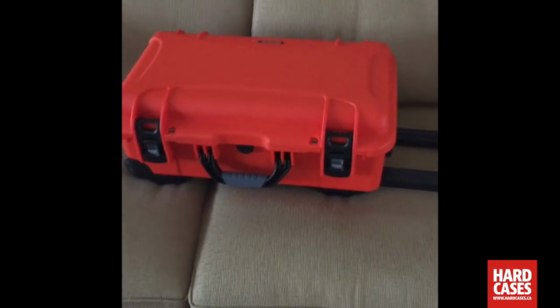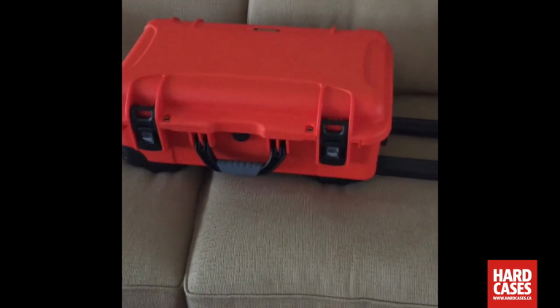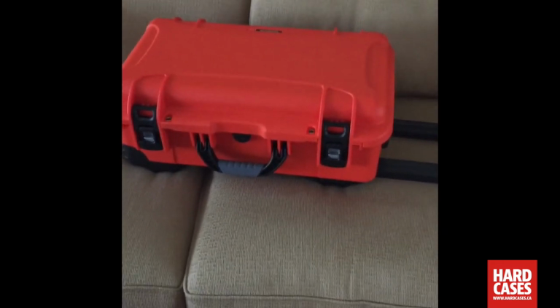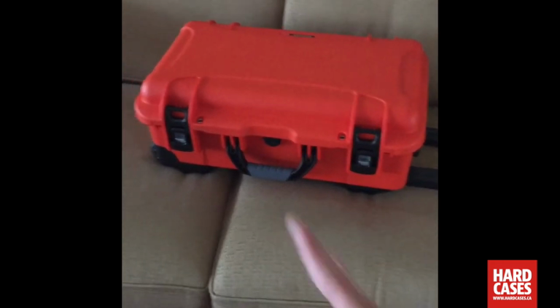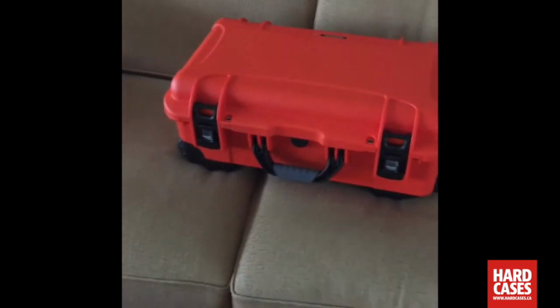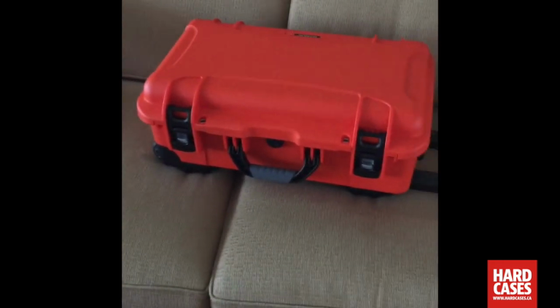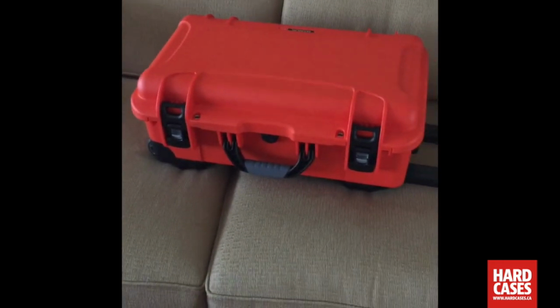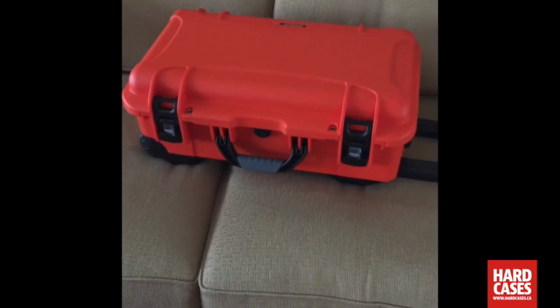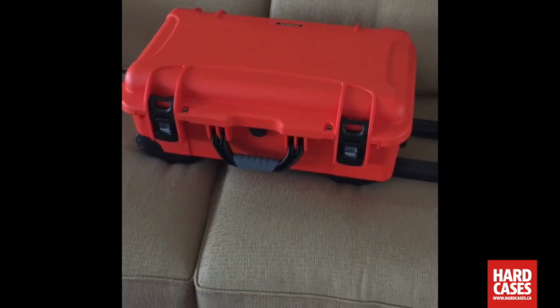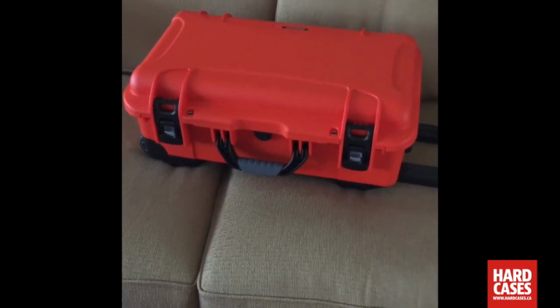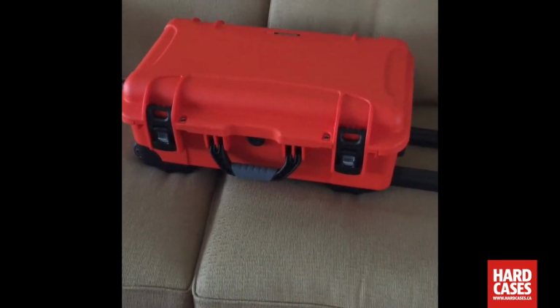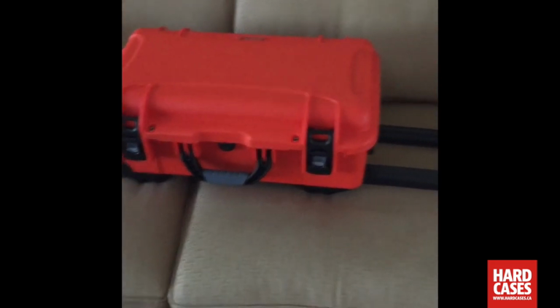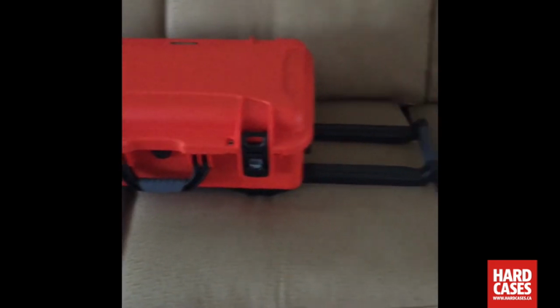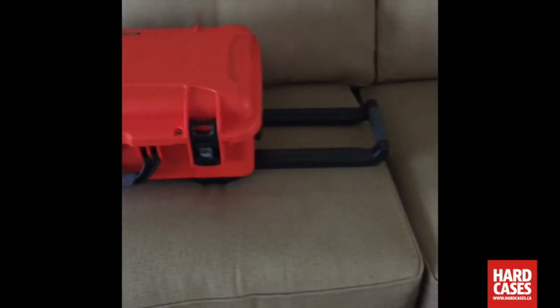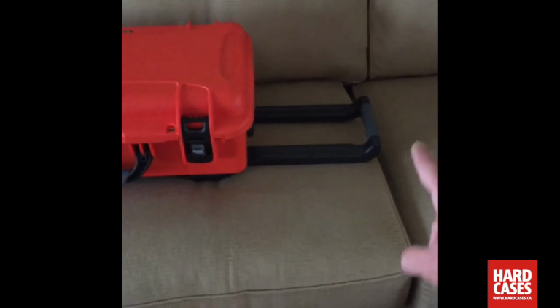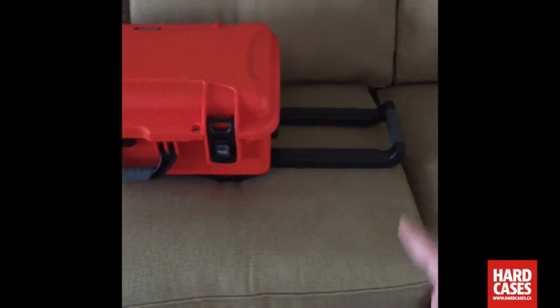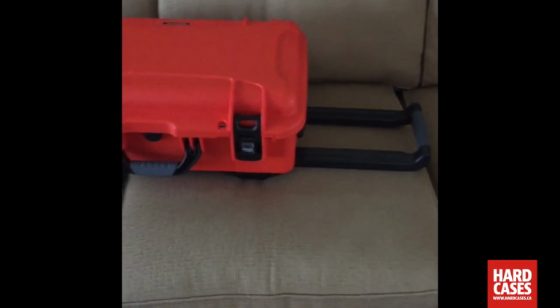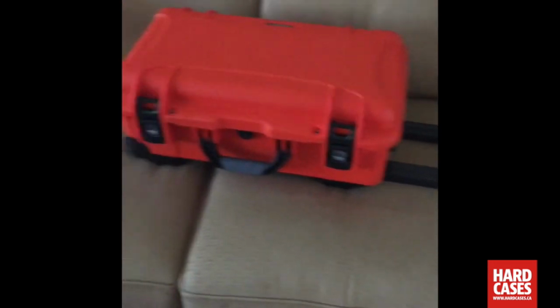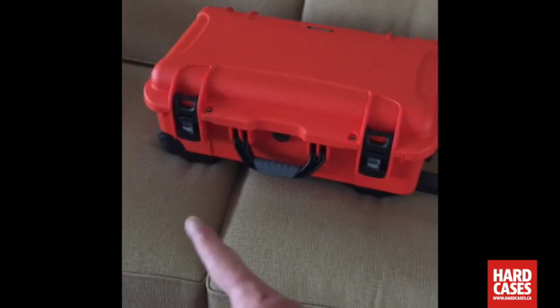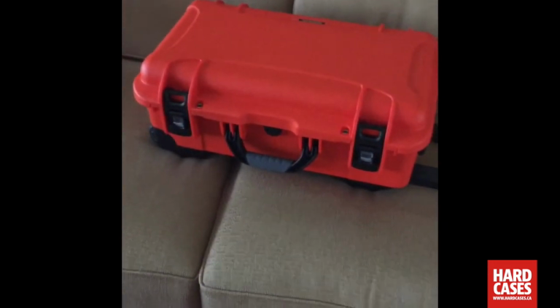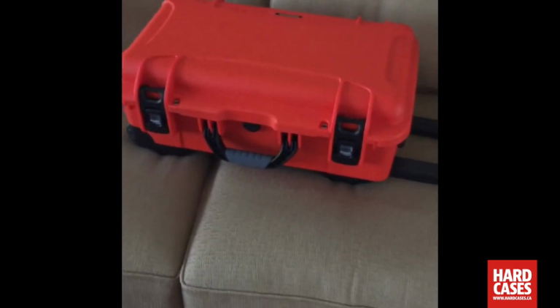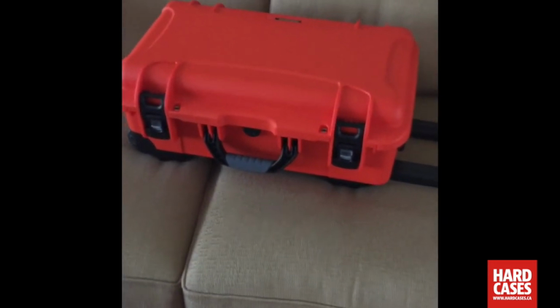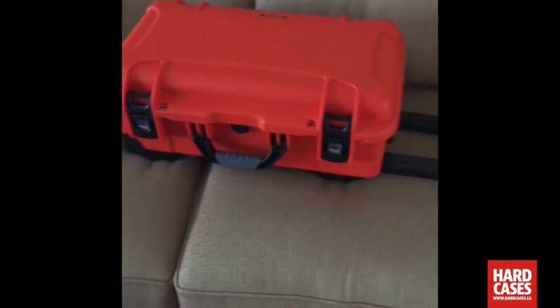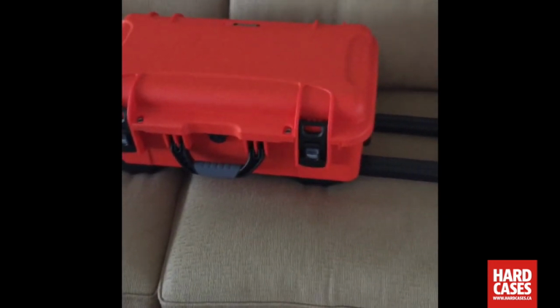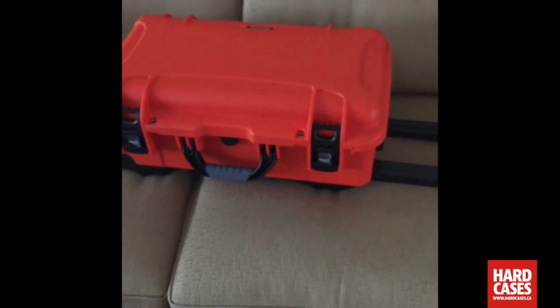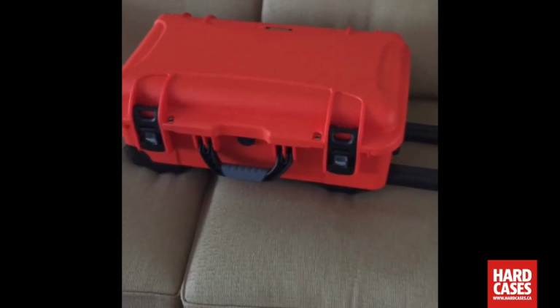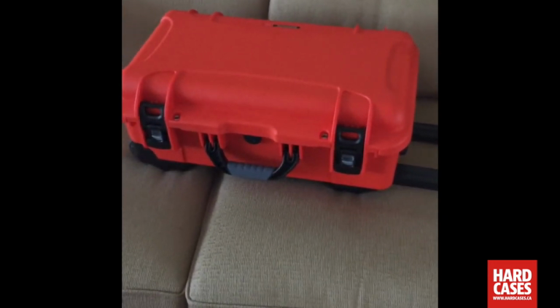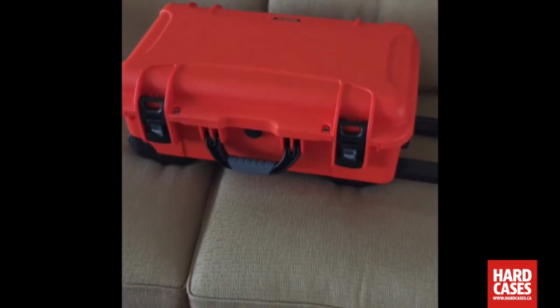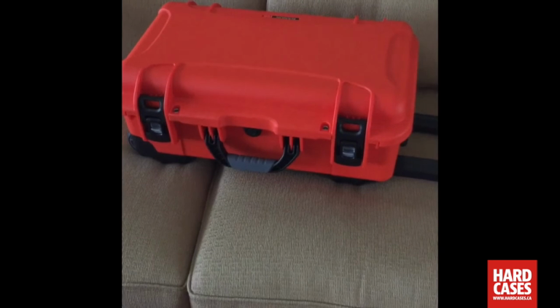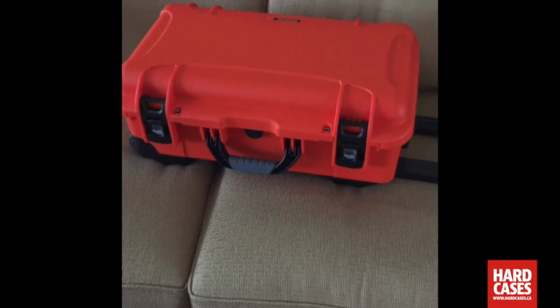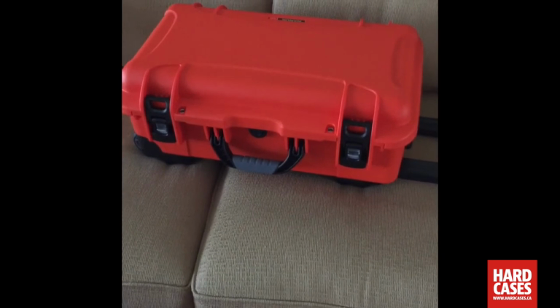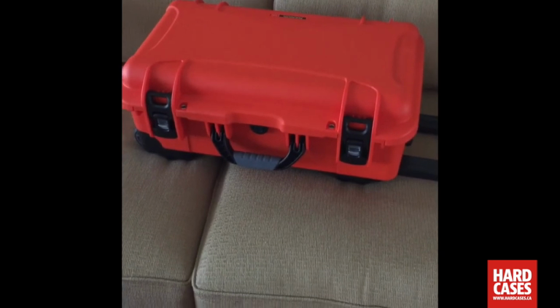As you can see, this one sets up like a regular piece of luggage. You have your regular pull handle and roller wheels on the bottom, and handles at the top and sides to carry it any way you want to.